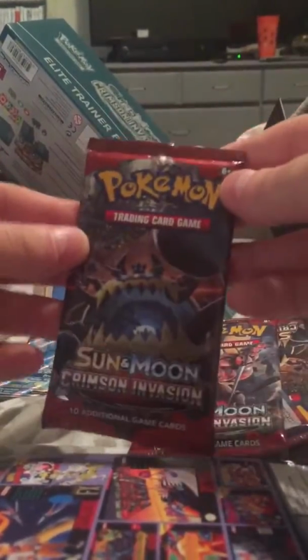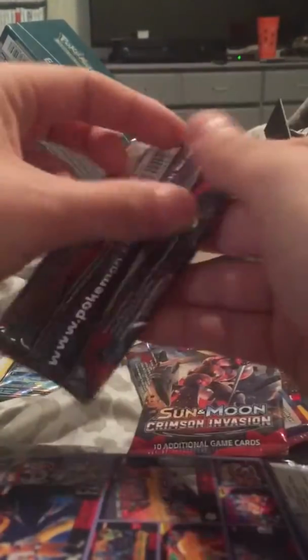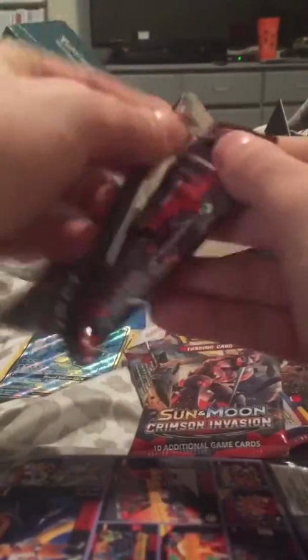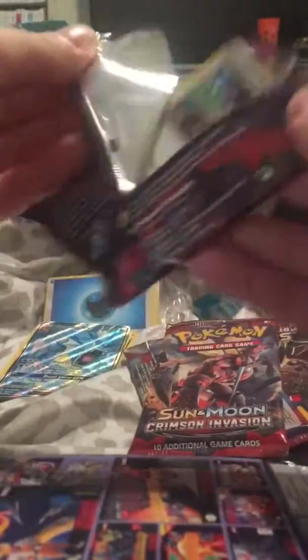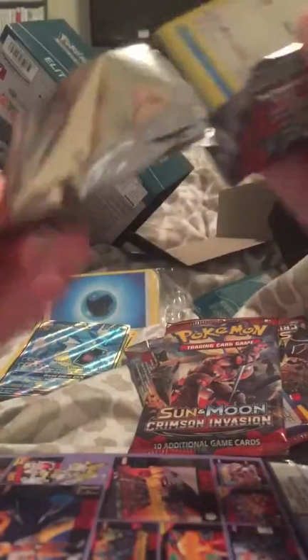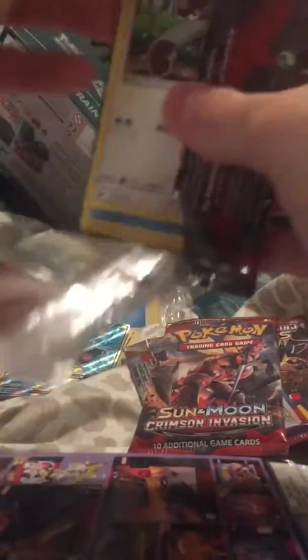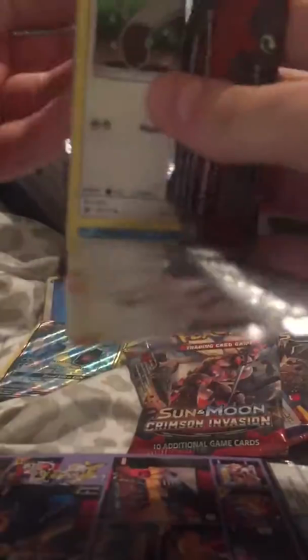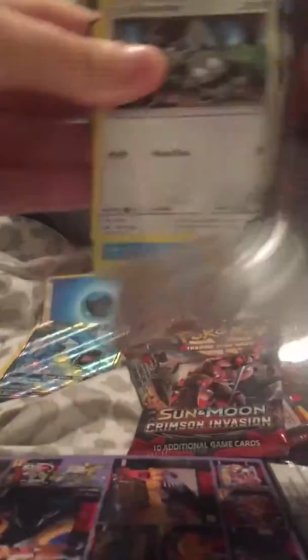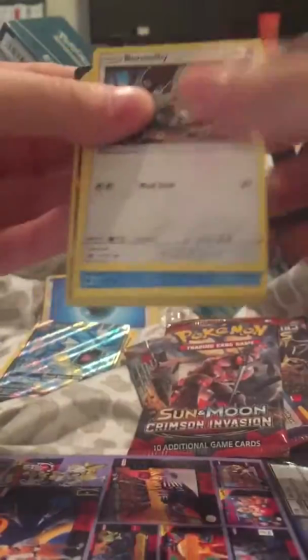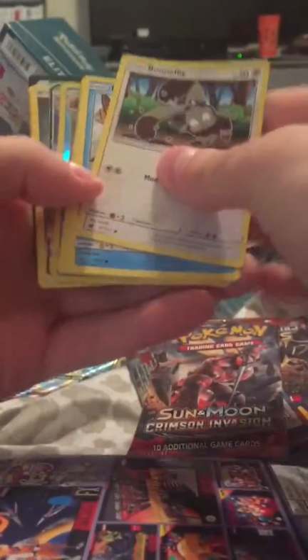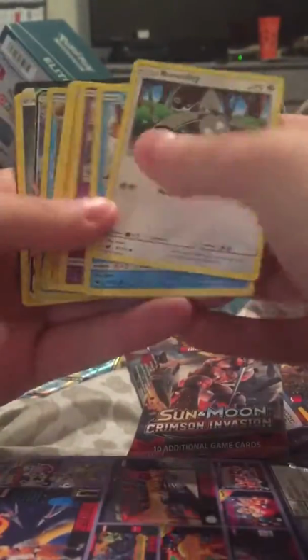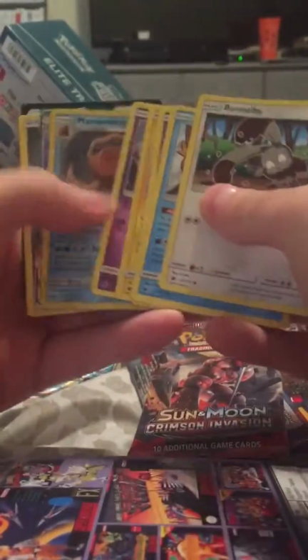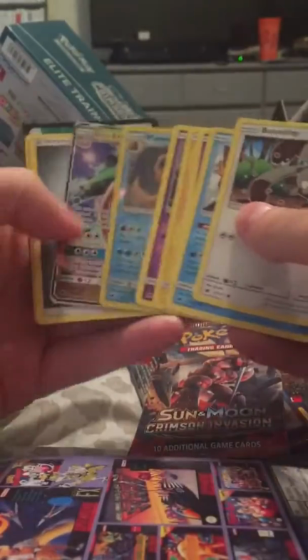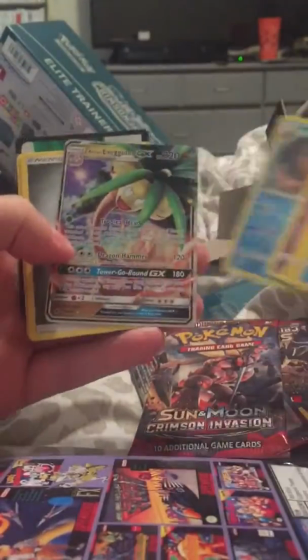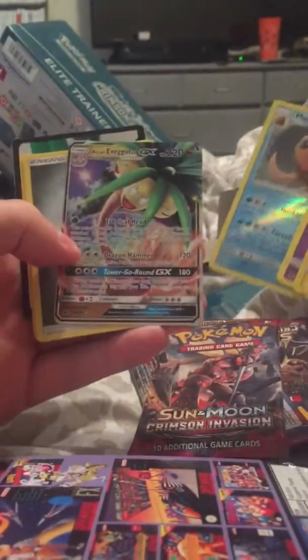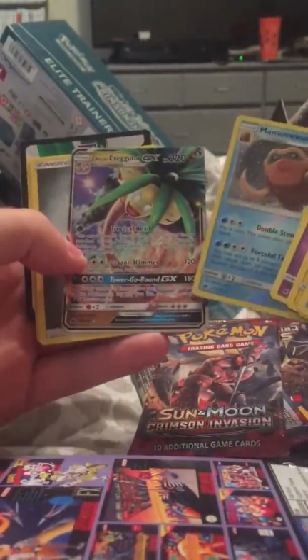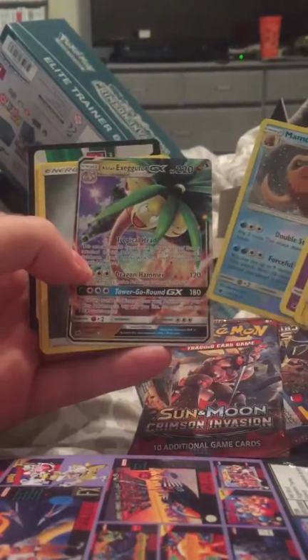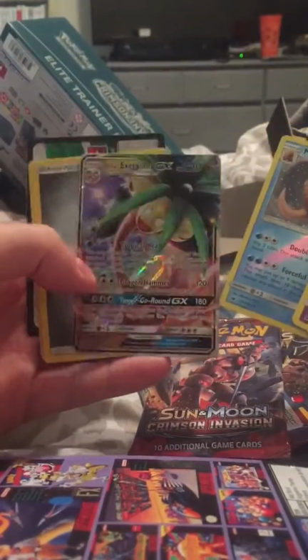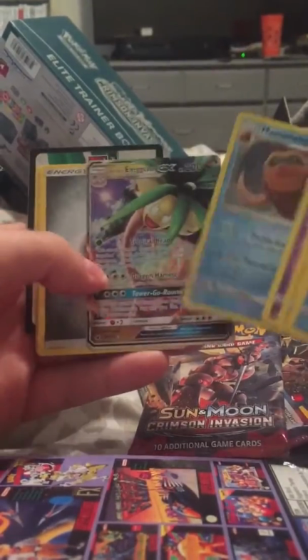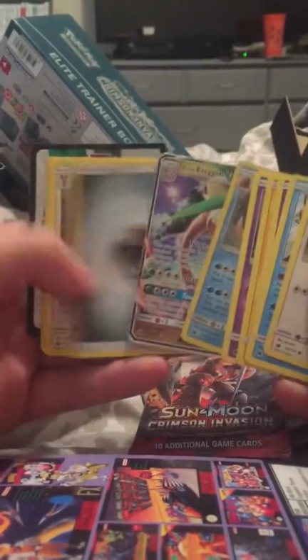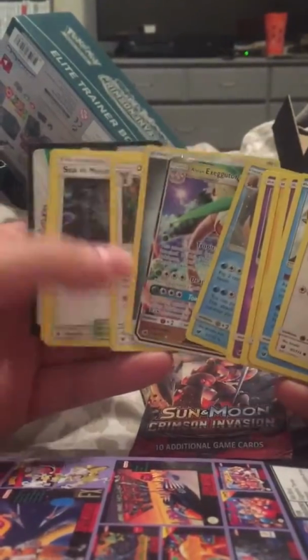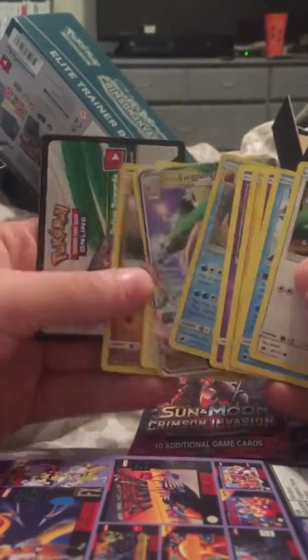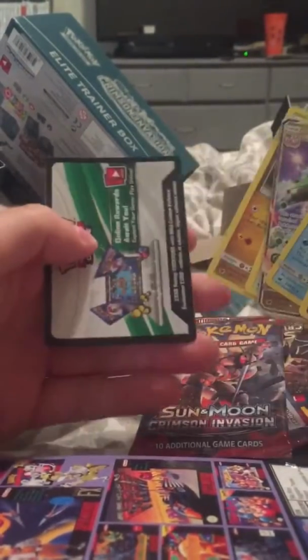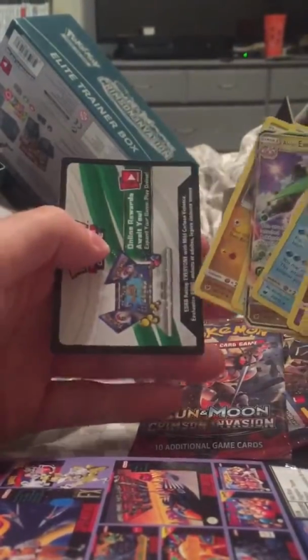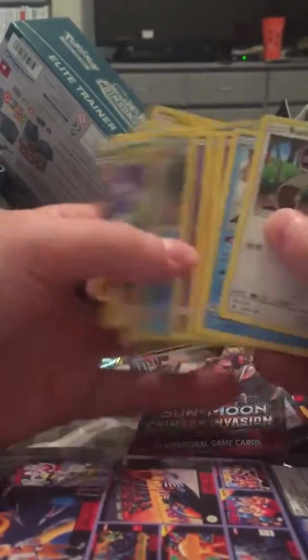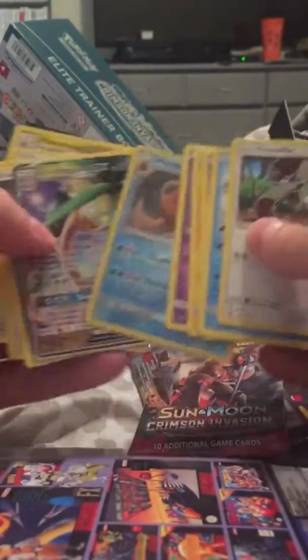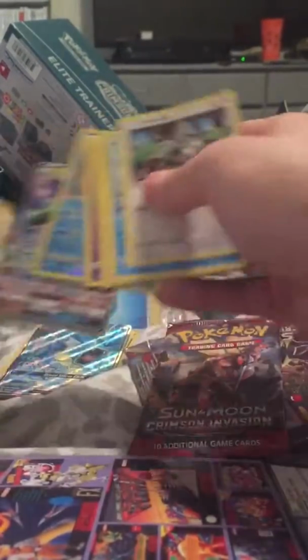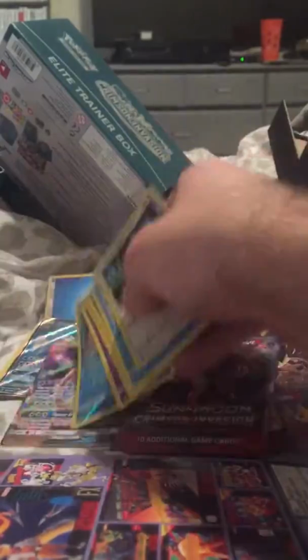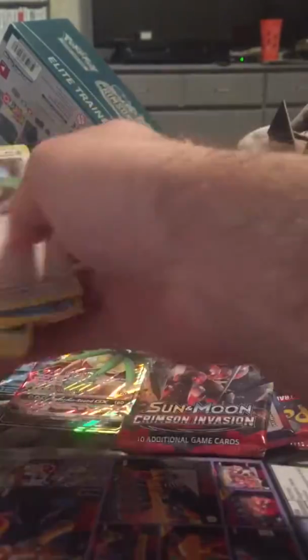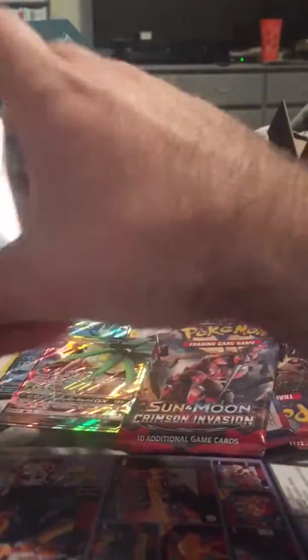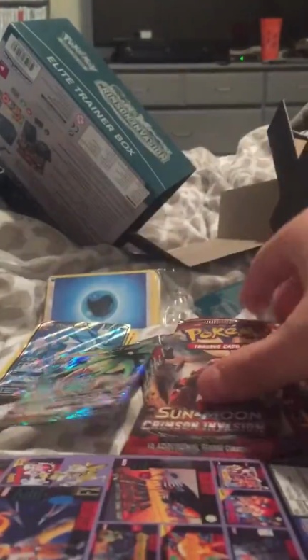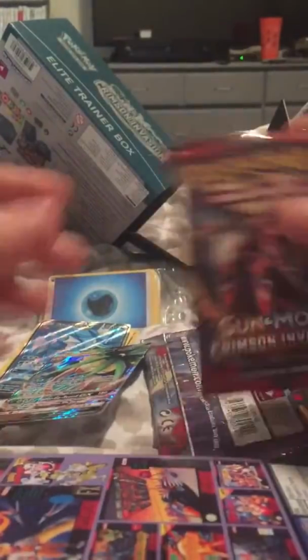We go into the Guzzlord pack — you know how that thing was rolling after release — and we get an Exeggutor. Oh man, that's three white codes in a row, I don't know what's going on.